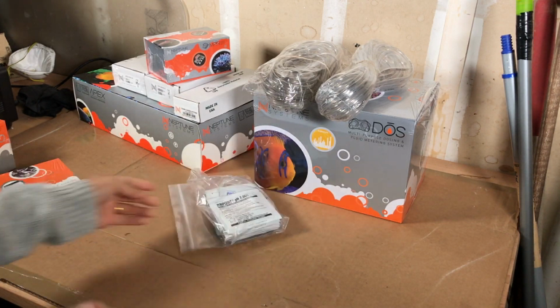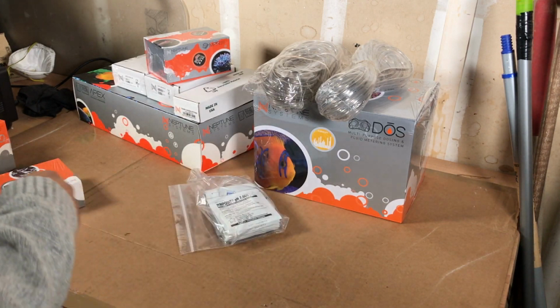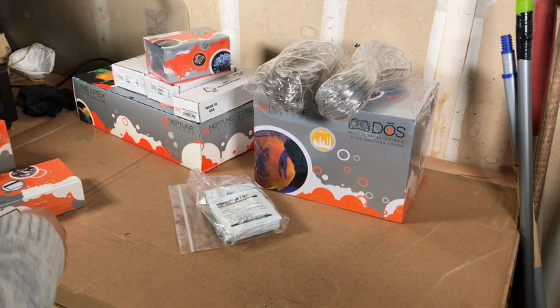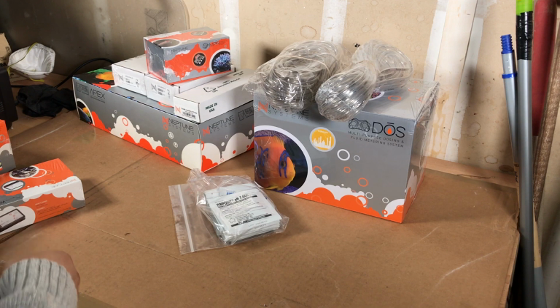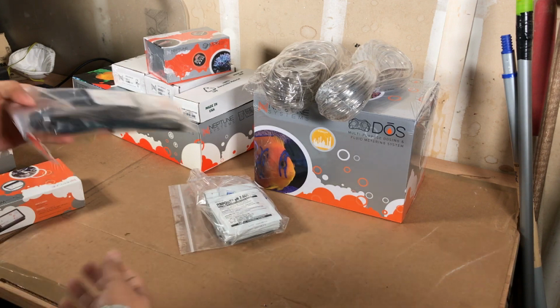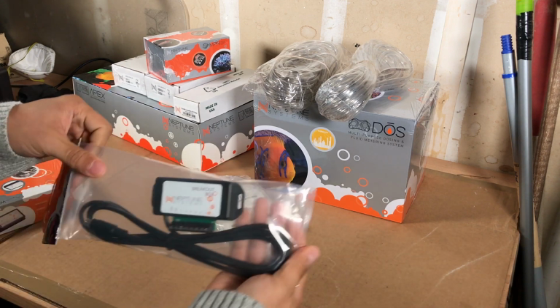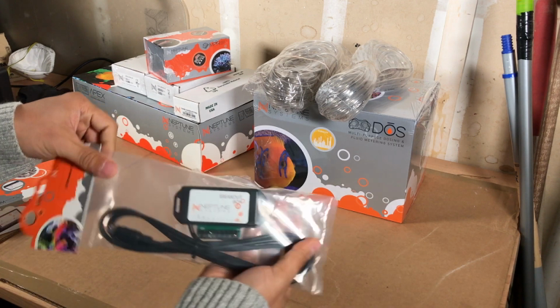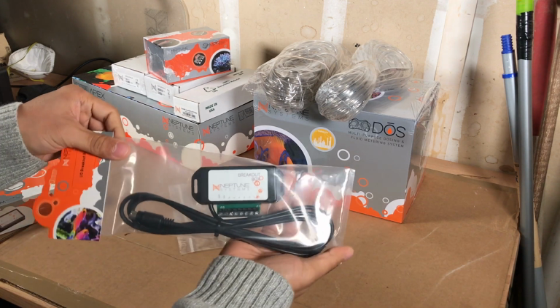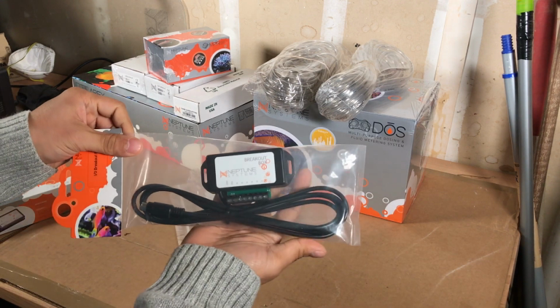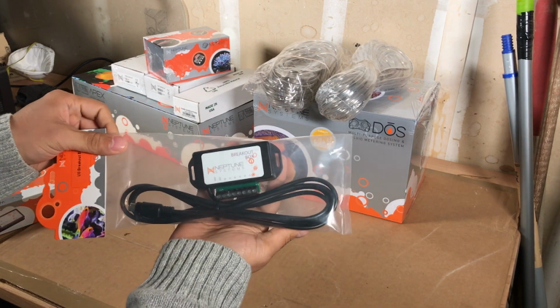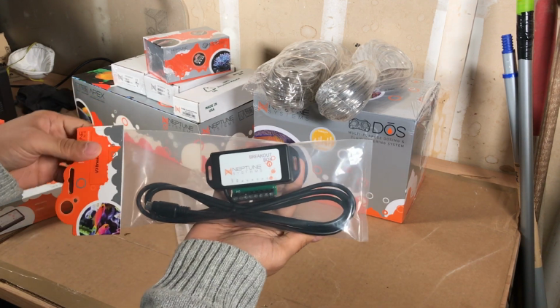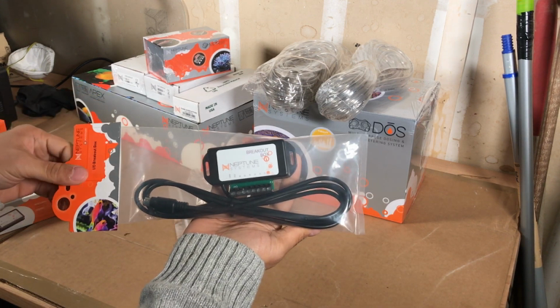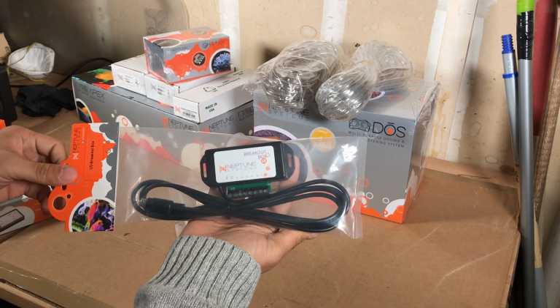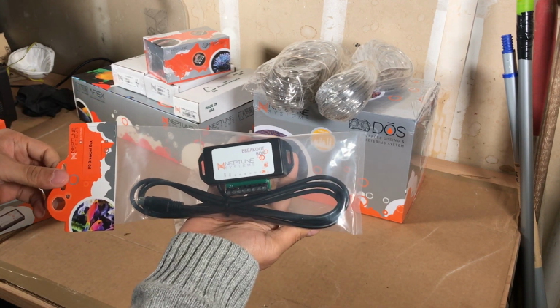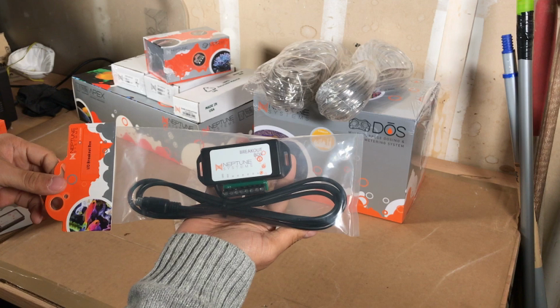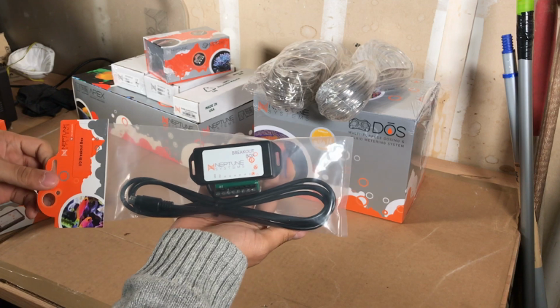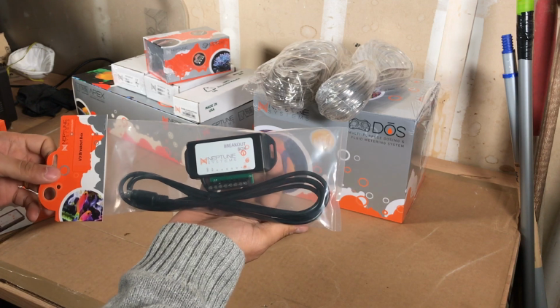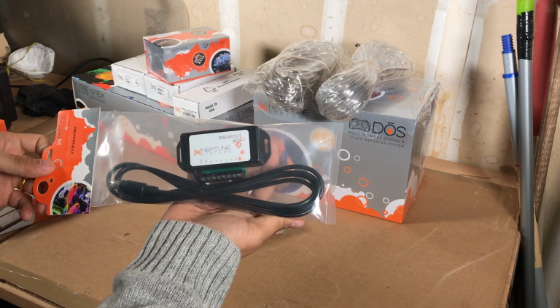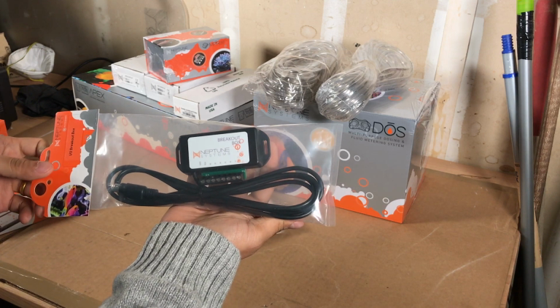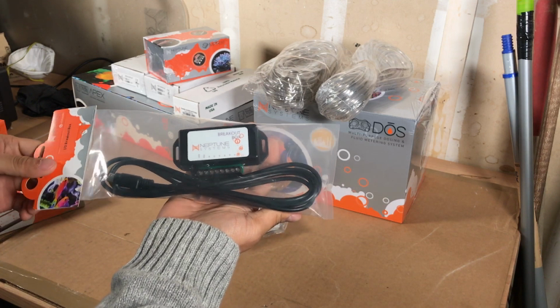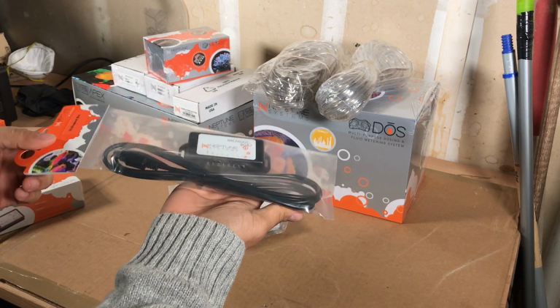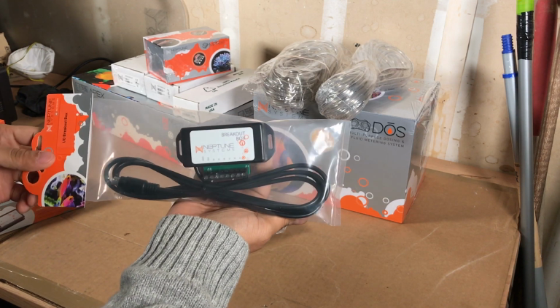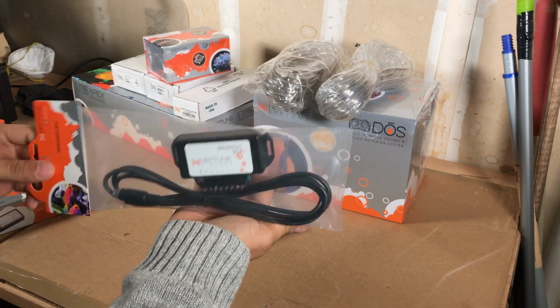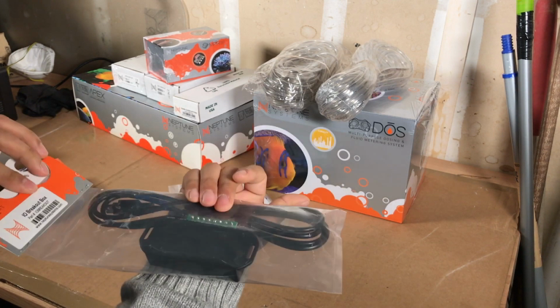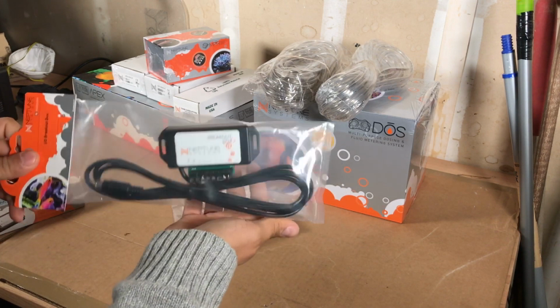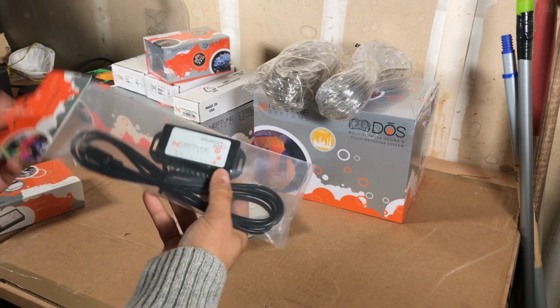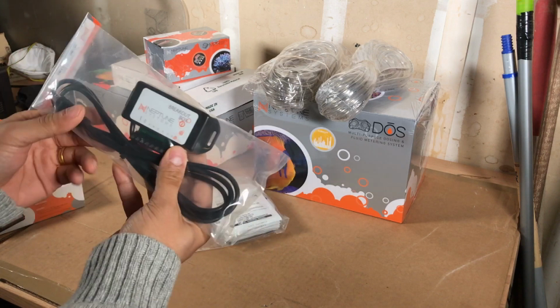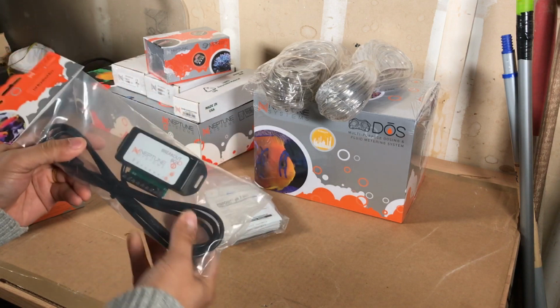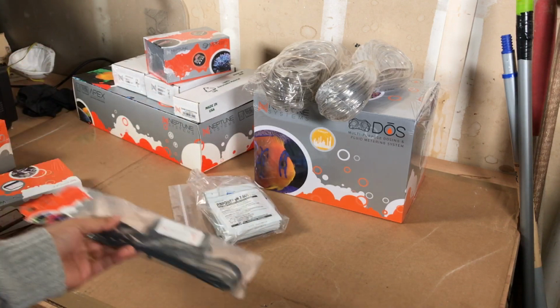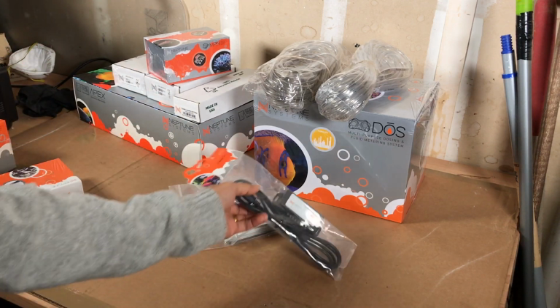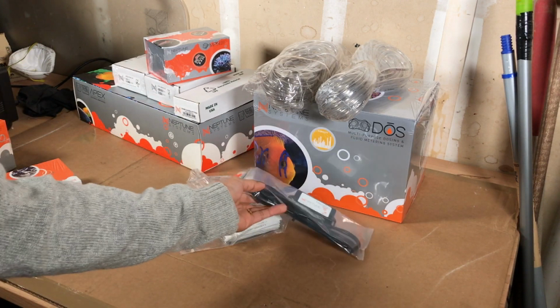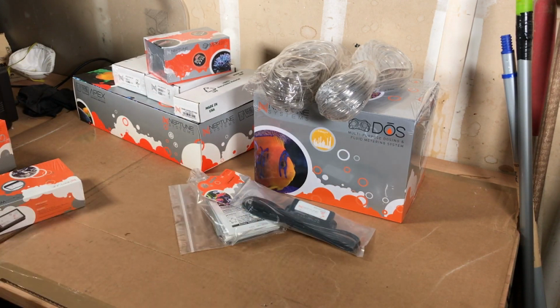The other thing I got was the breakout module. I might use this to trigger other events like doors or float valves, so I picked it up just in case.